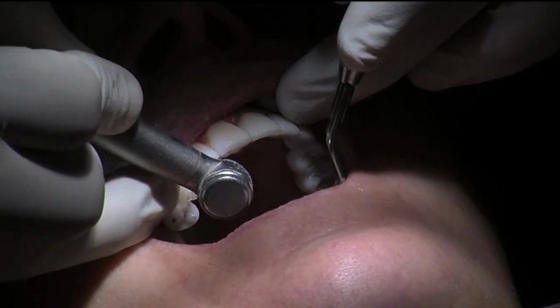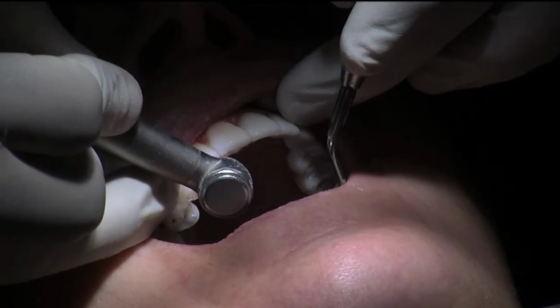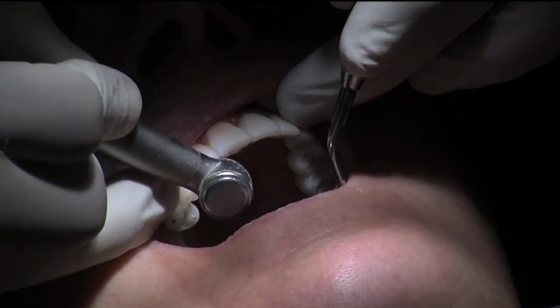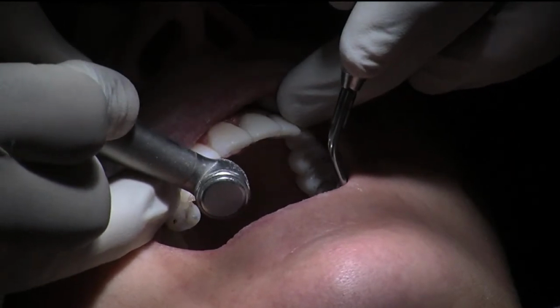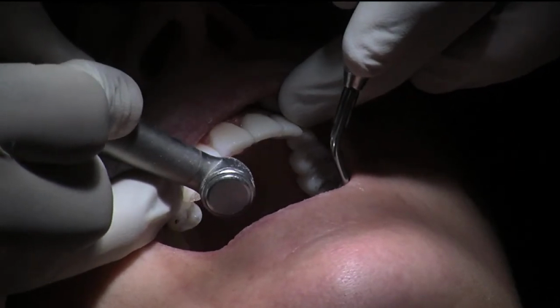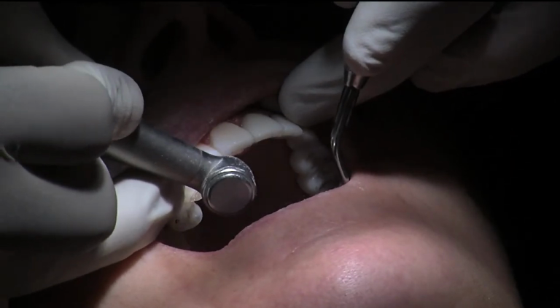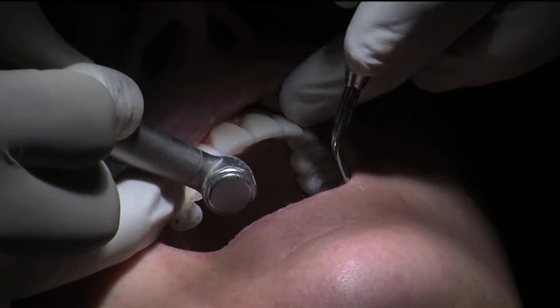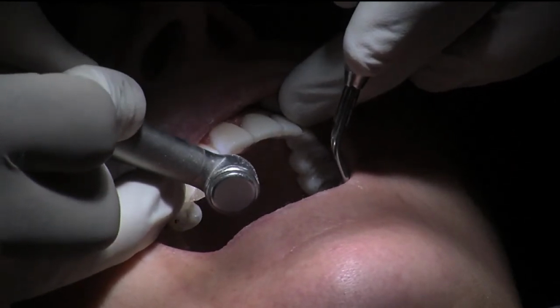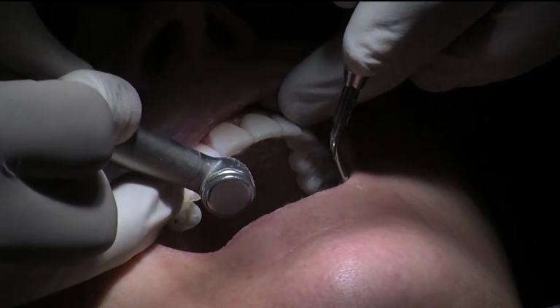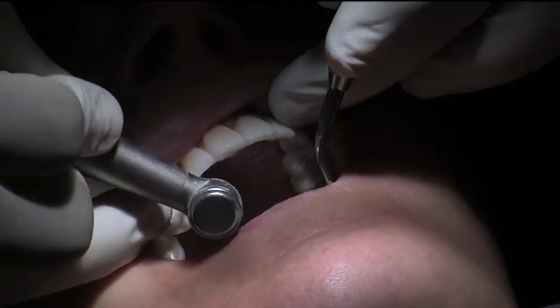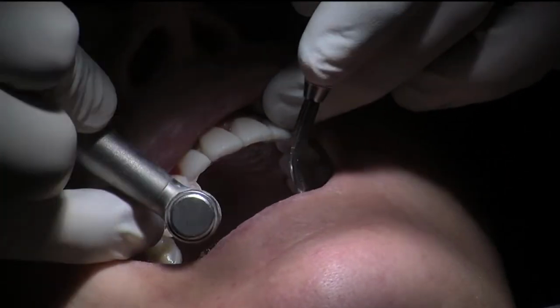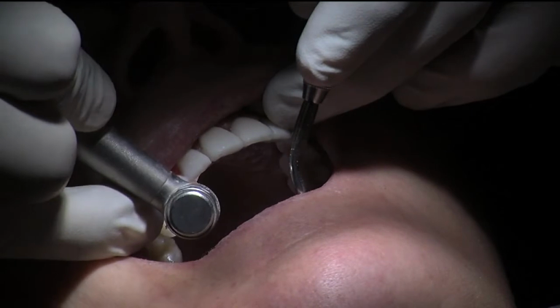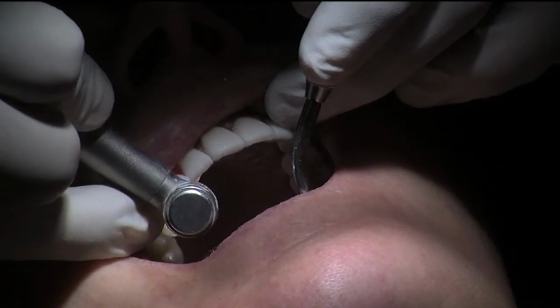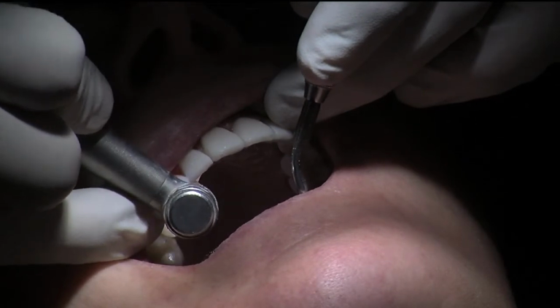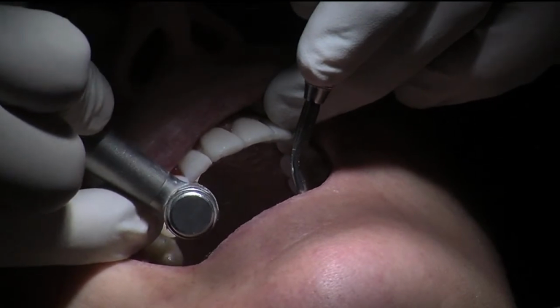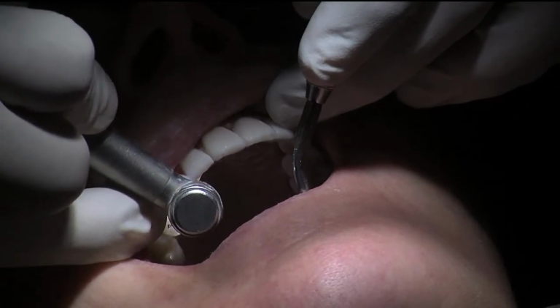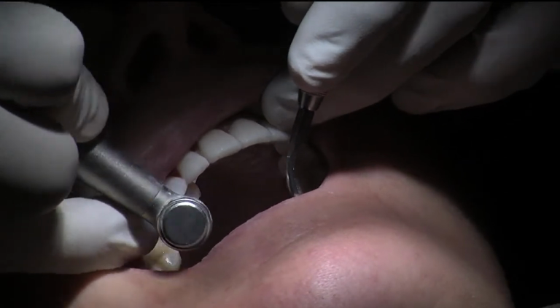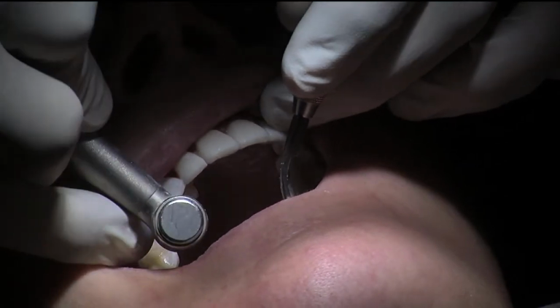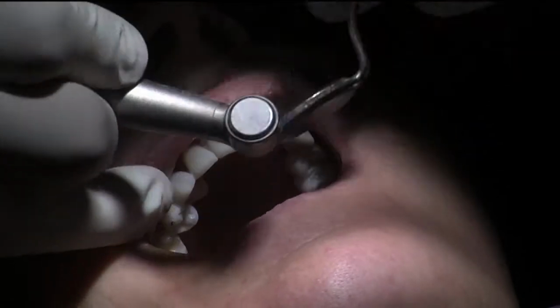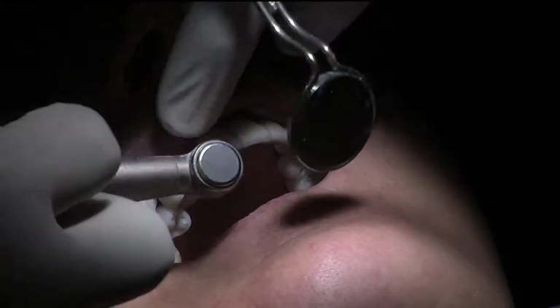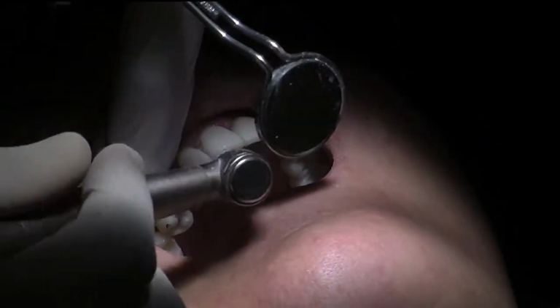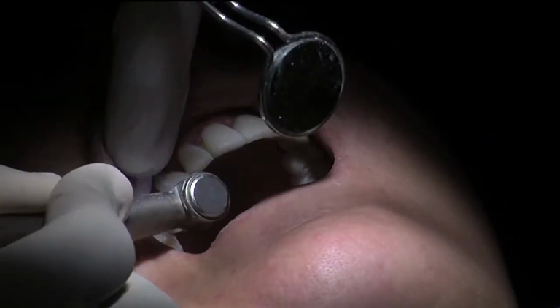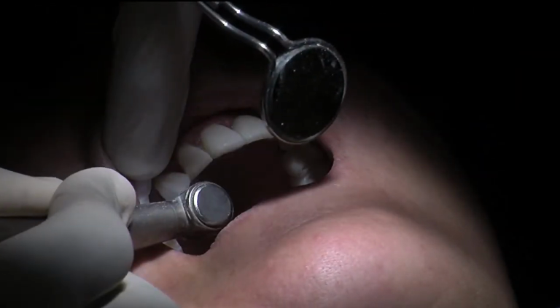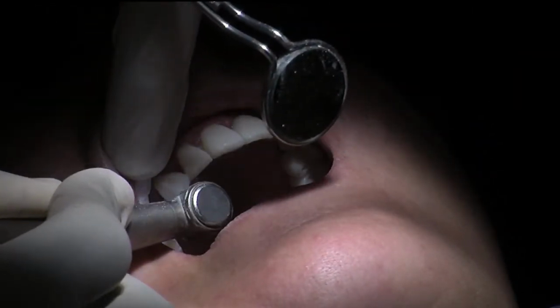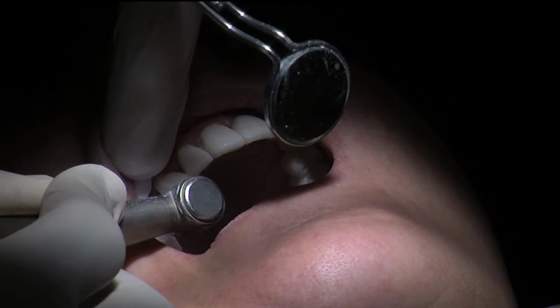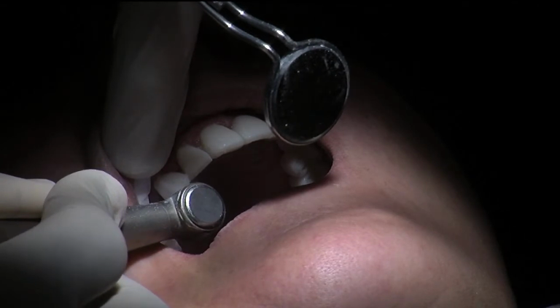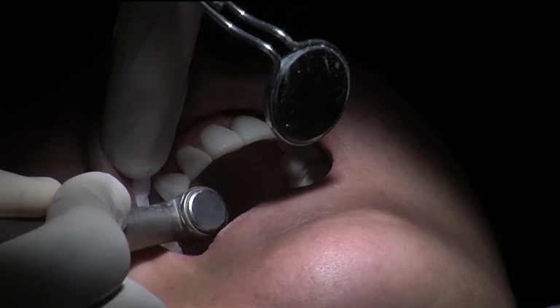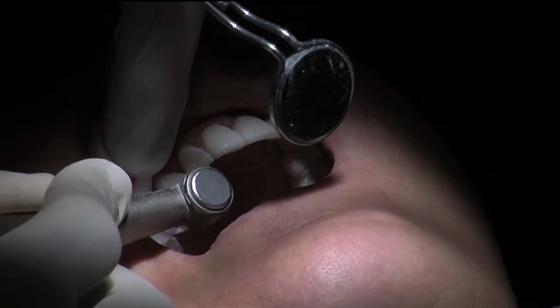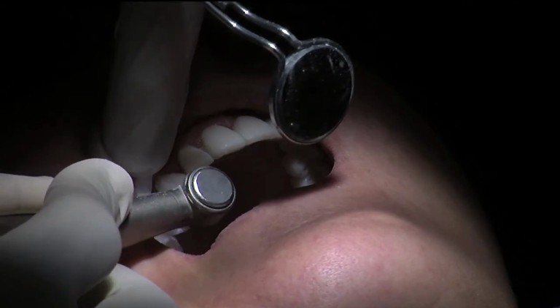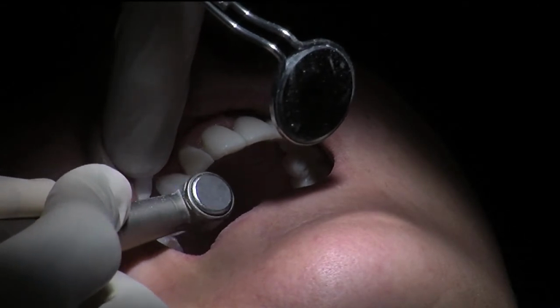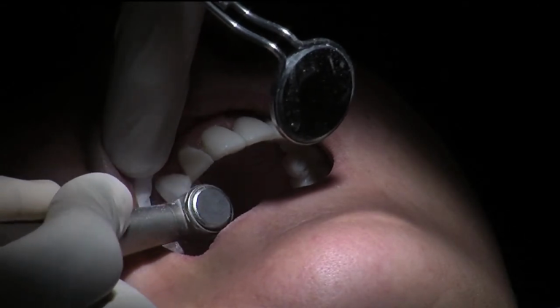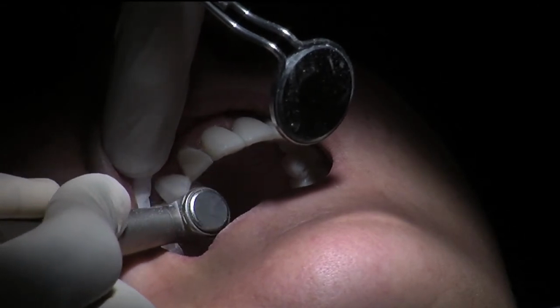I'm going to use a red rugby-shape bur — minor adjustment there, minor adjustment there. Just here on the buccal side it's a bit high. I'm going to keep following this procedure through.